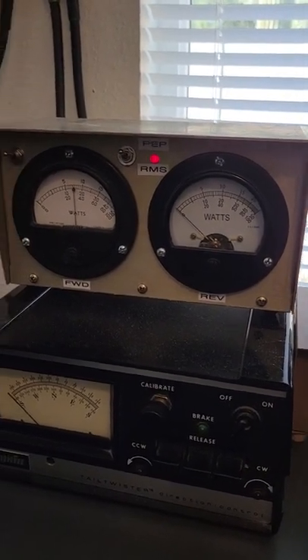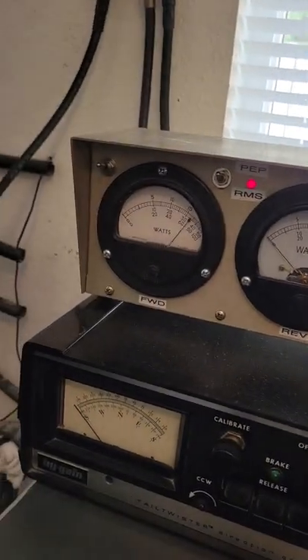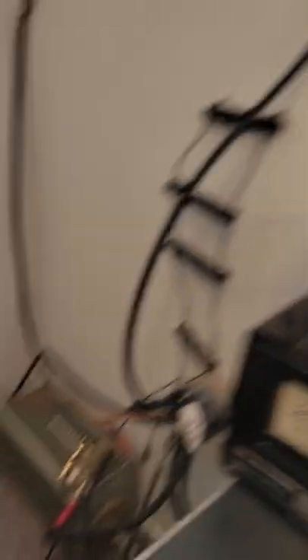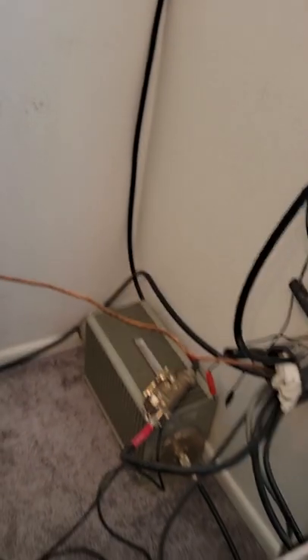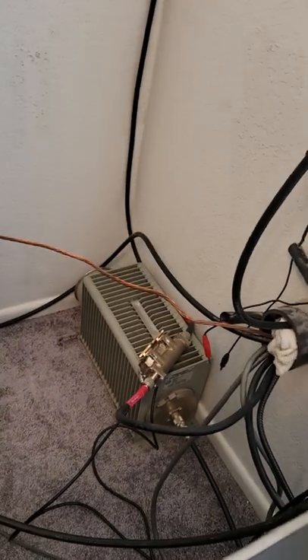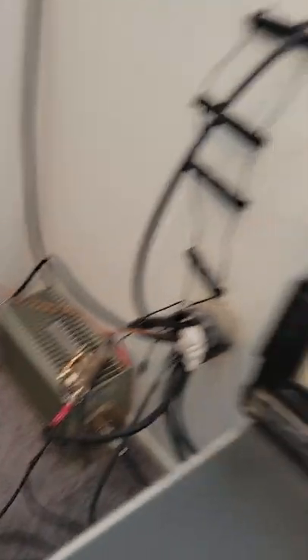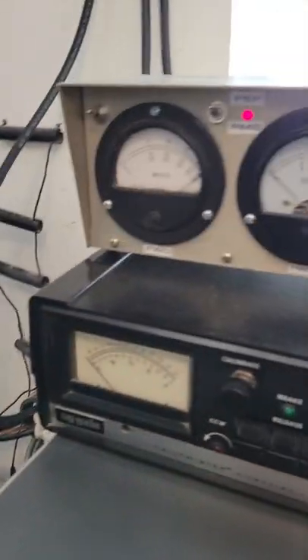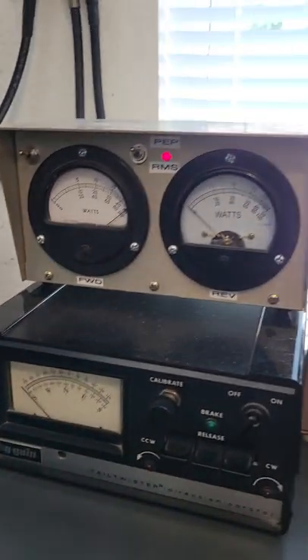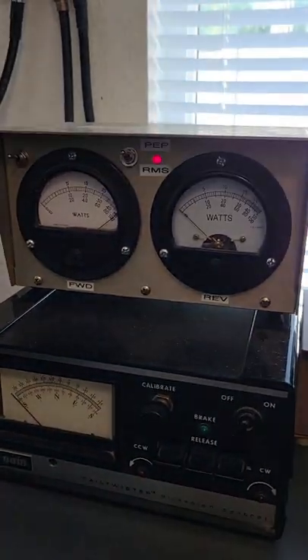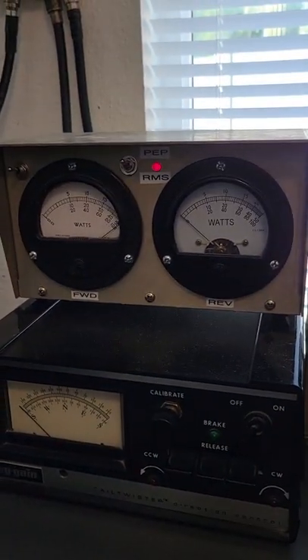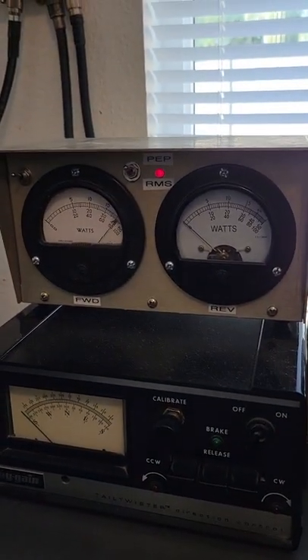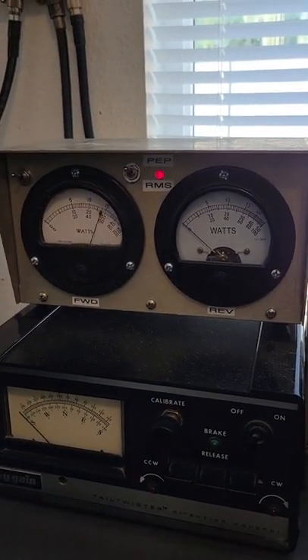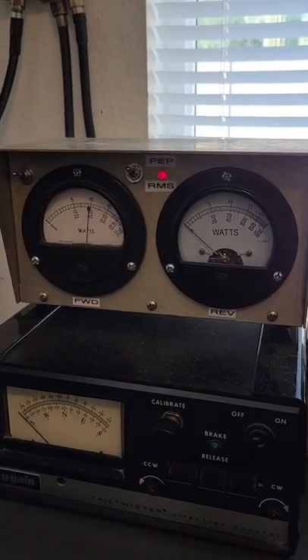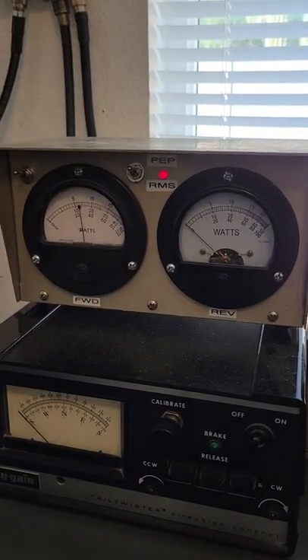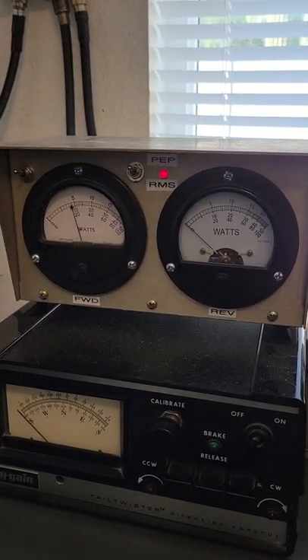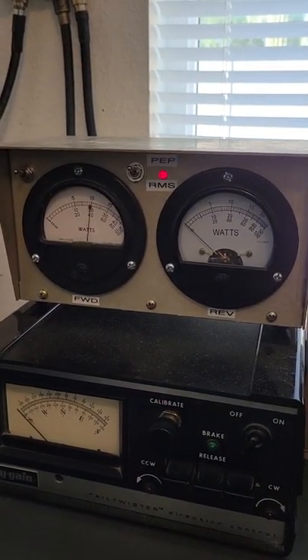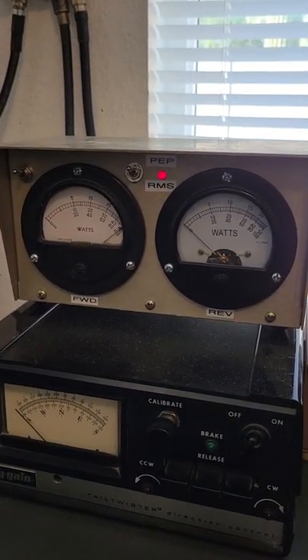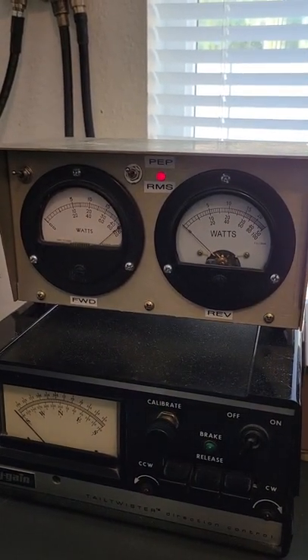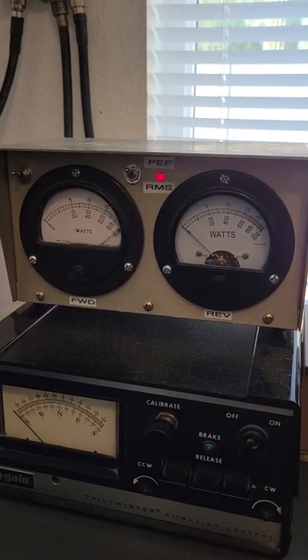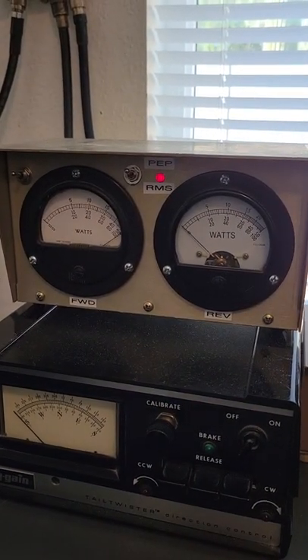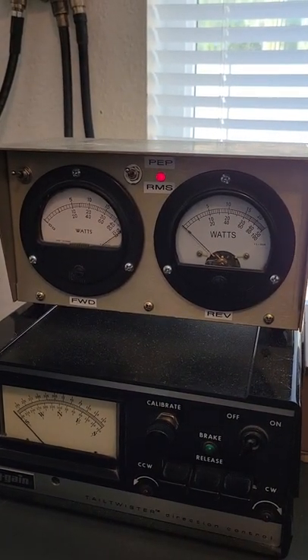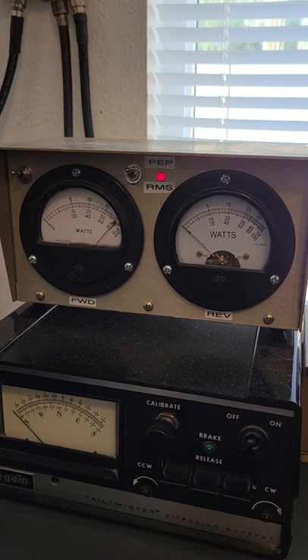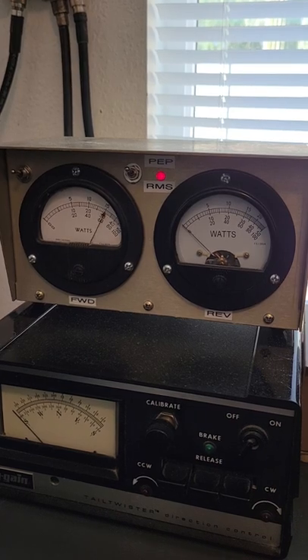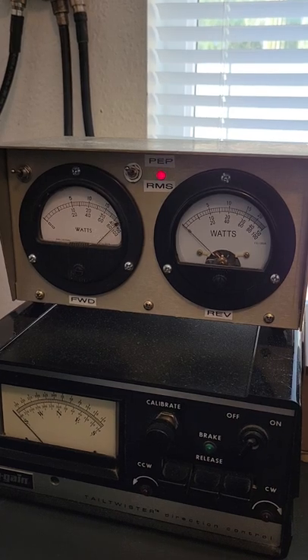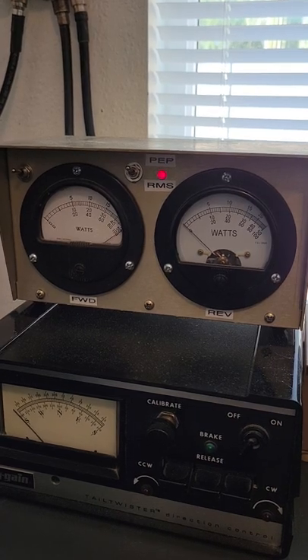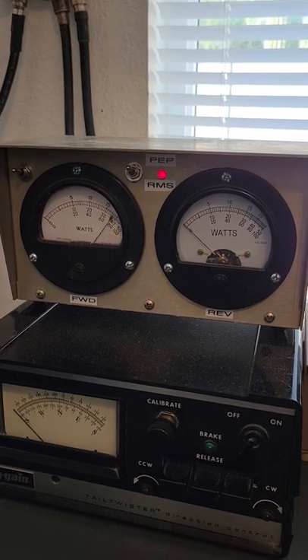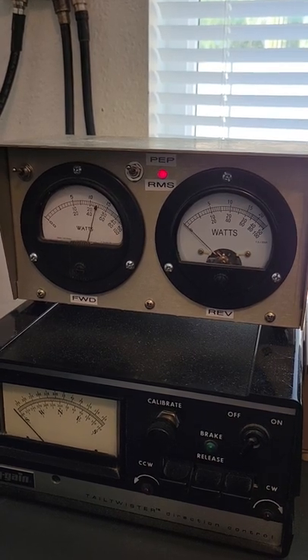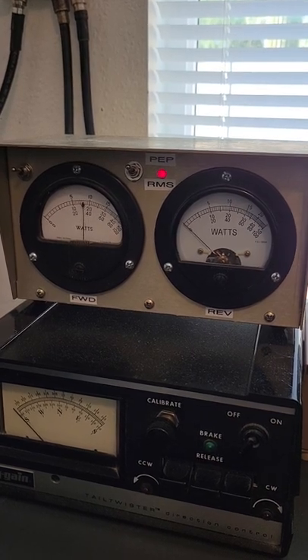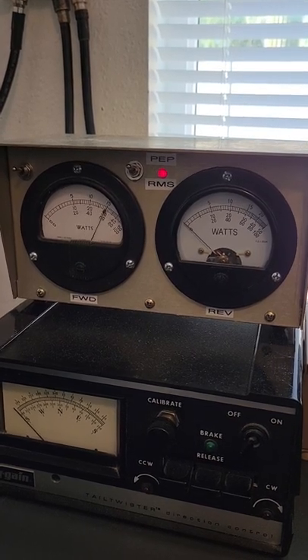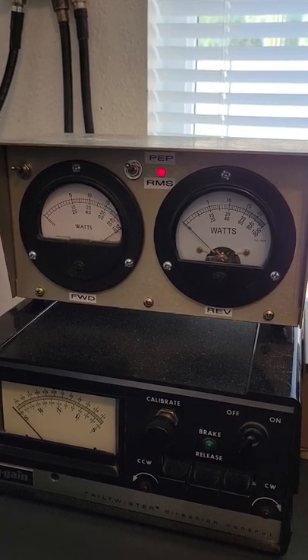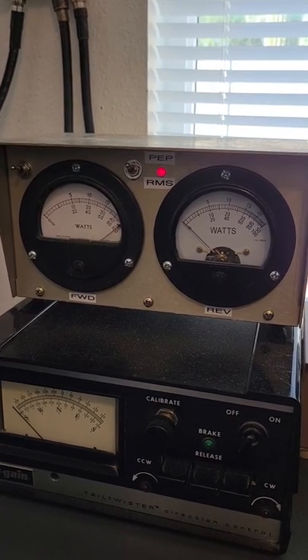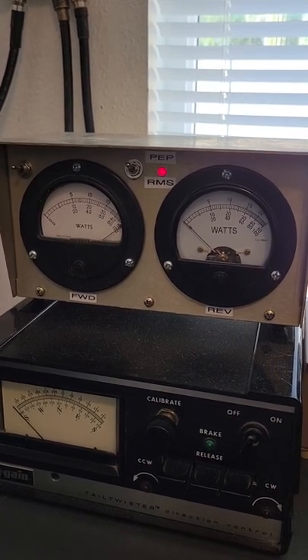We're obviously into that dummy load right there, so there's nothing. 1, 2, 3, 4, 5 — it's absolutely slapping the side of the case.